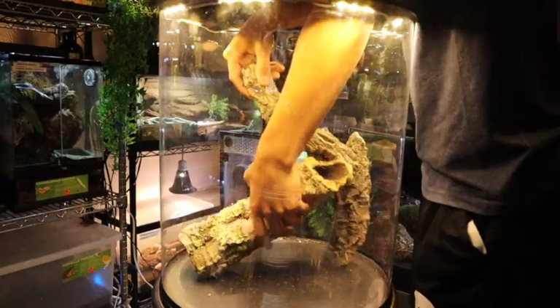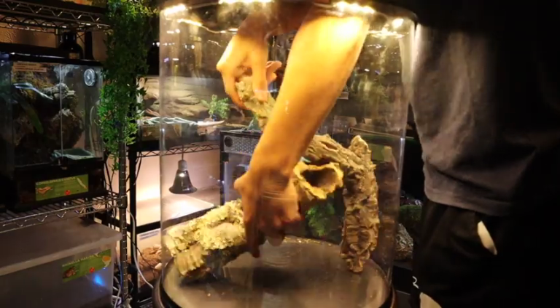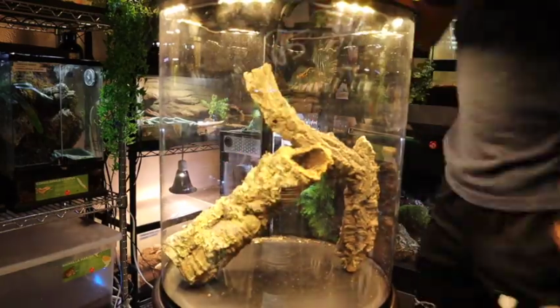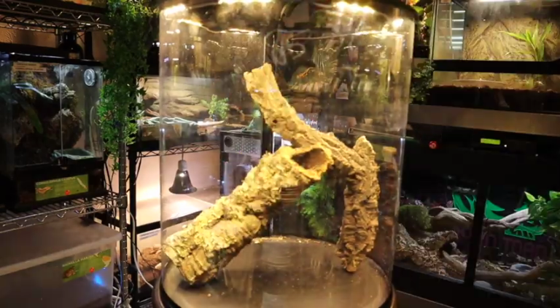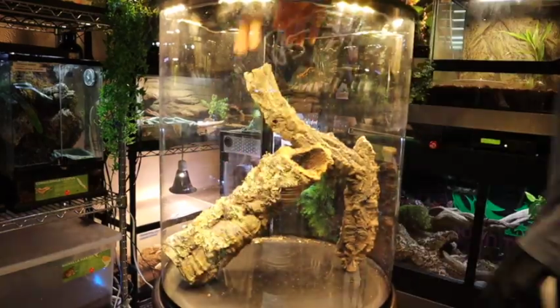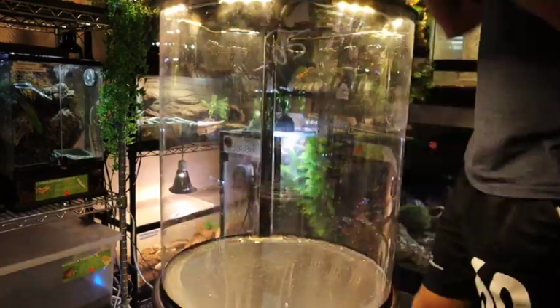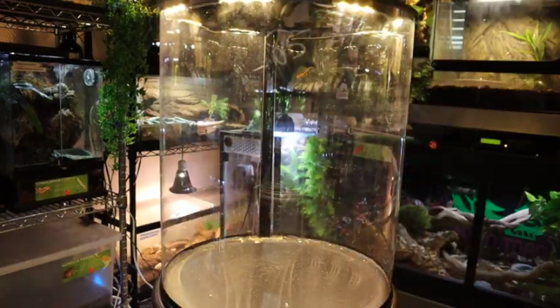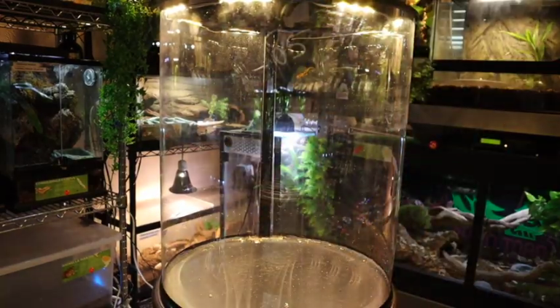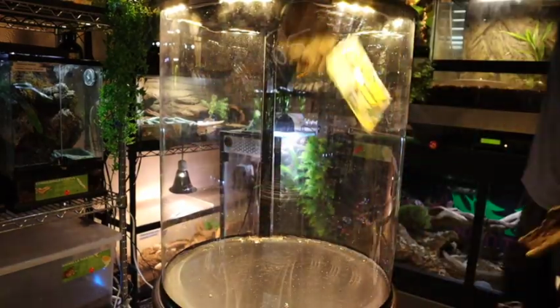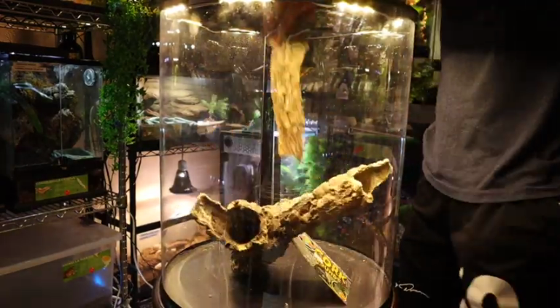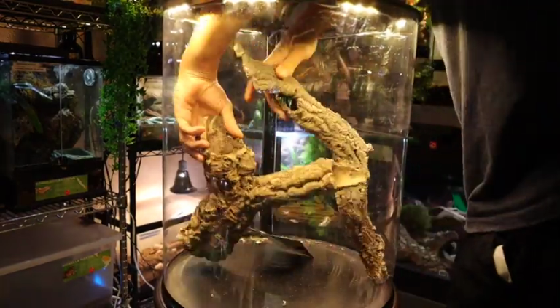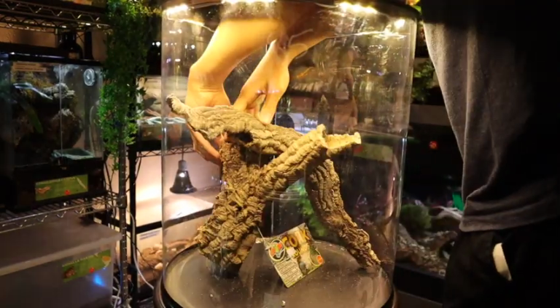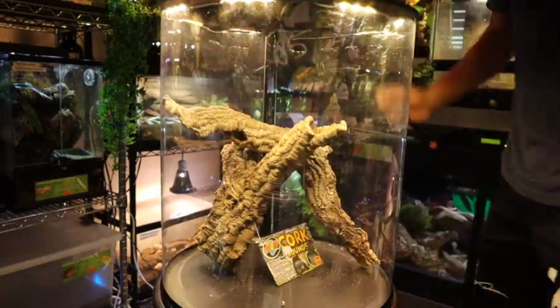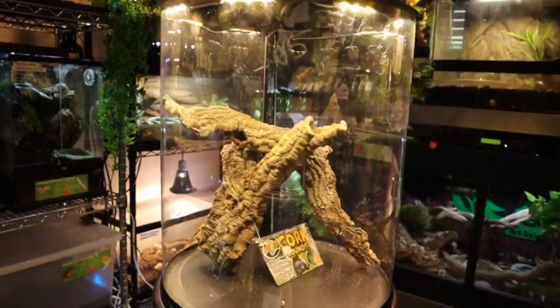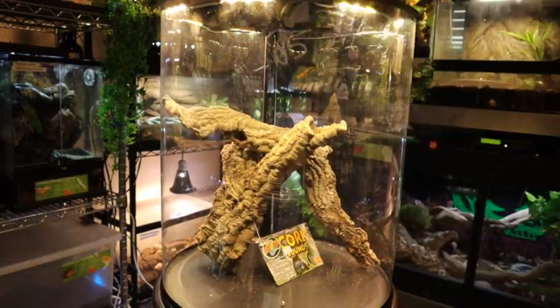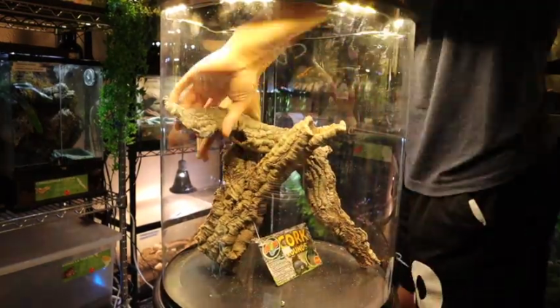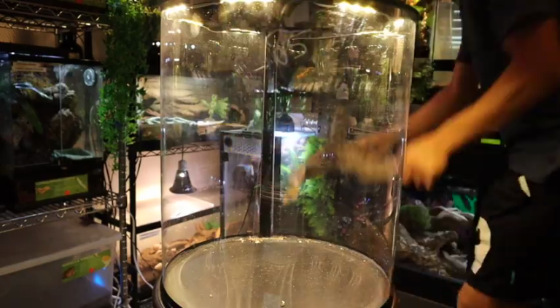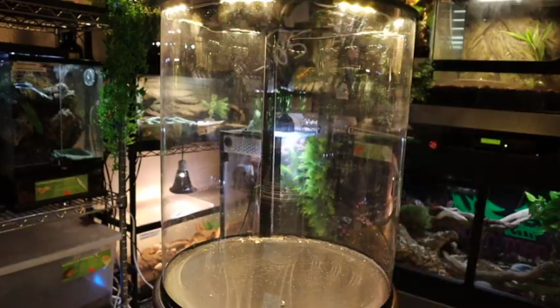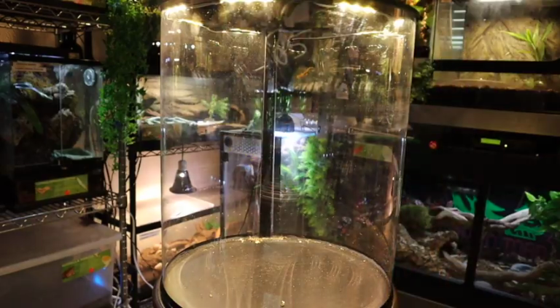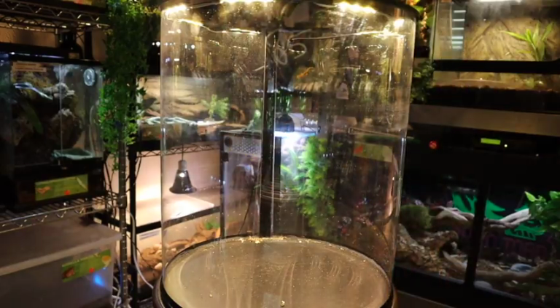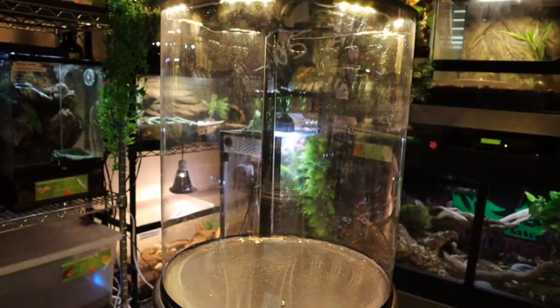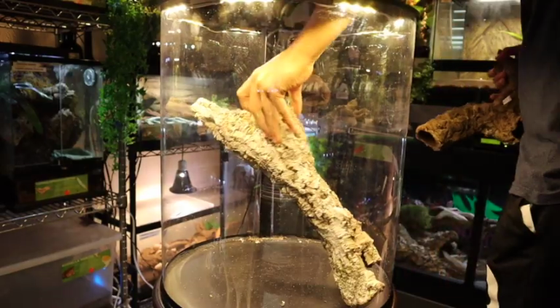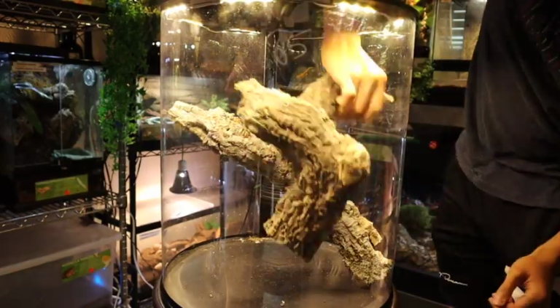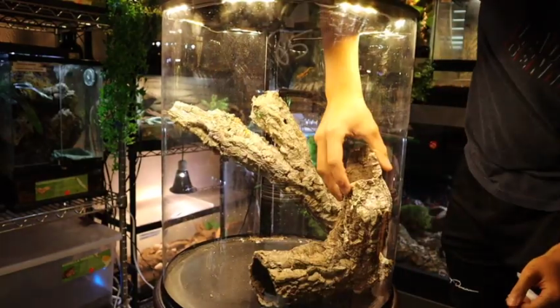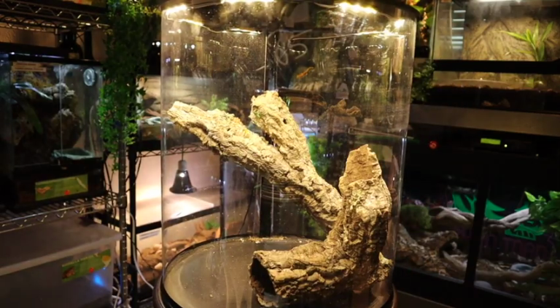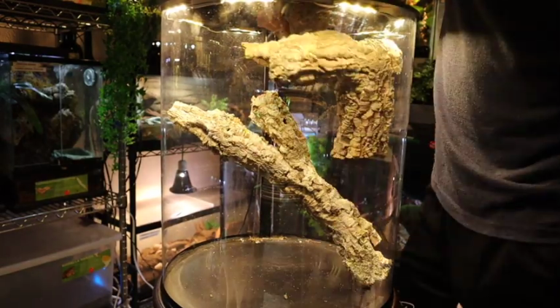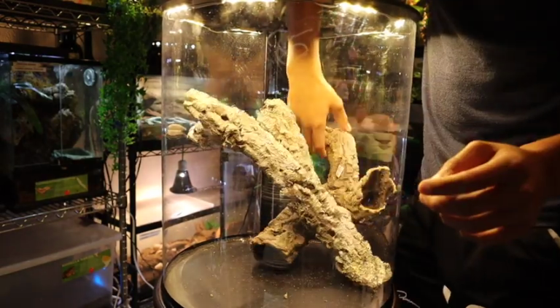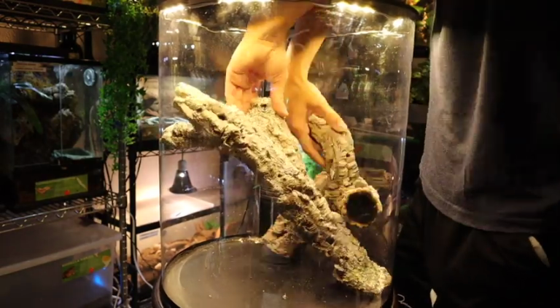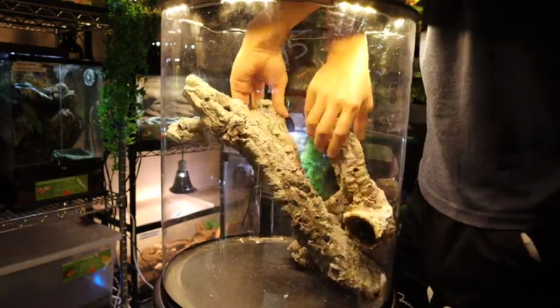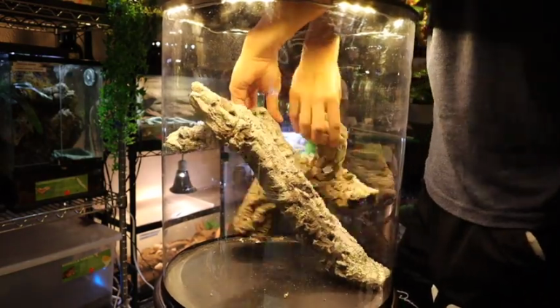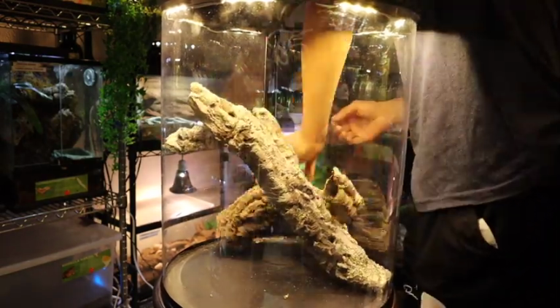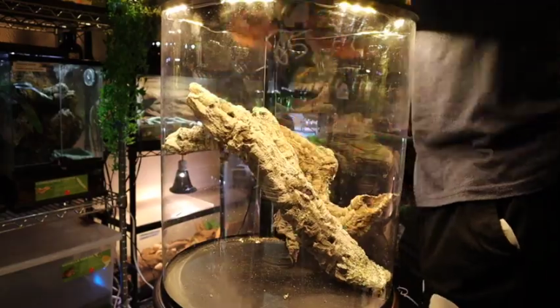The next thing we're going to do is start laying the cork out. This cork basically becomes the main structure of our enclosure, so it must look good and I must have perfect placement.